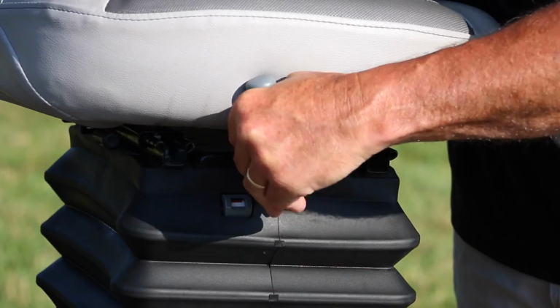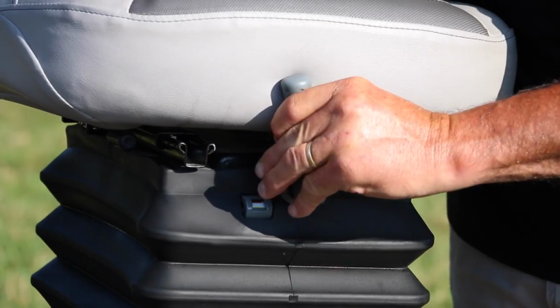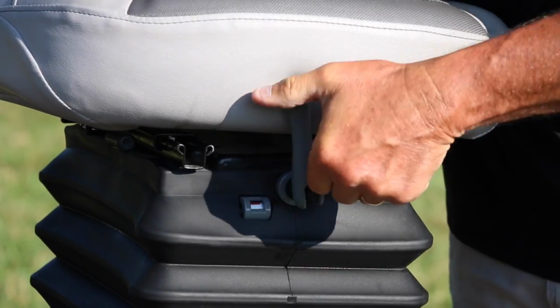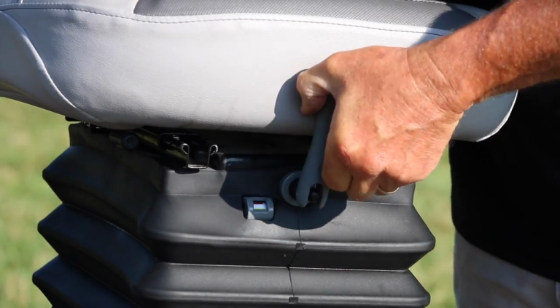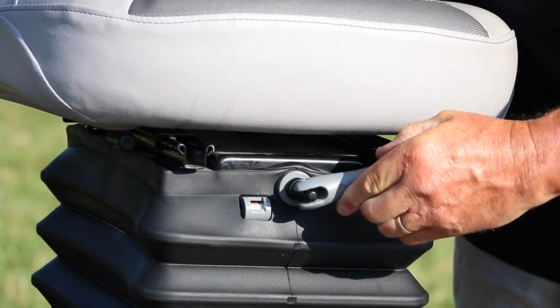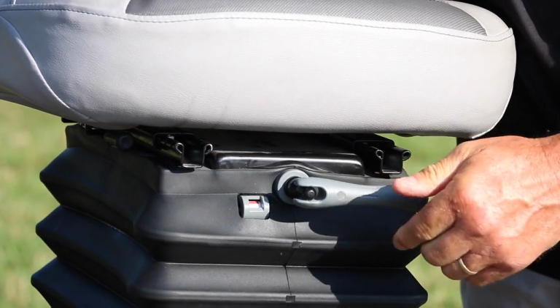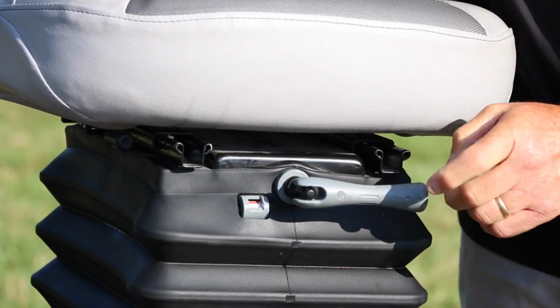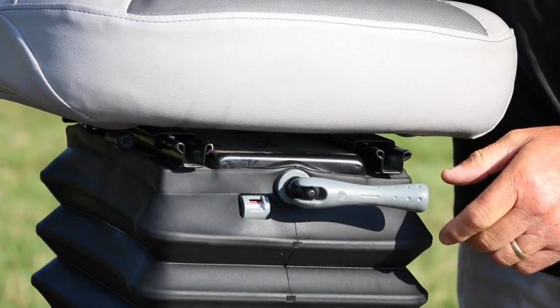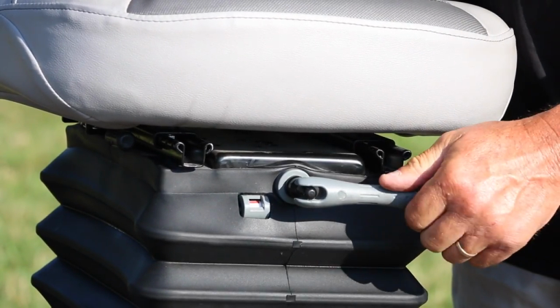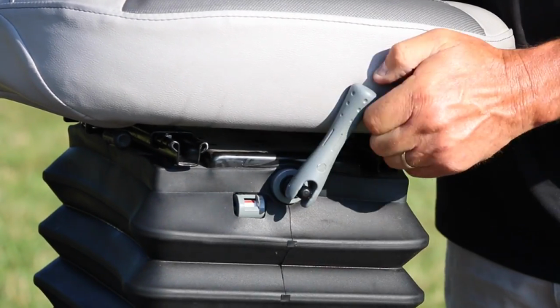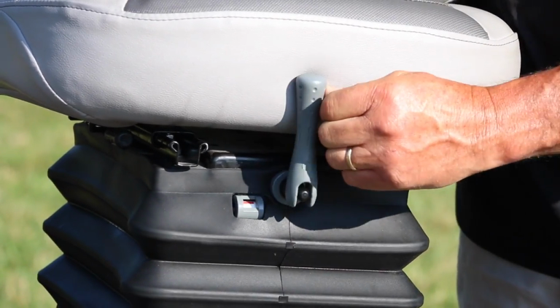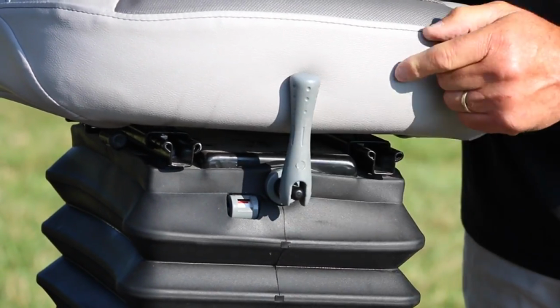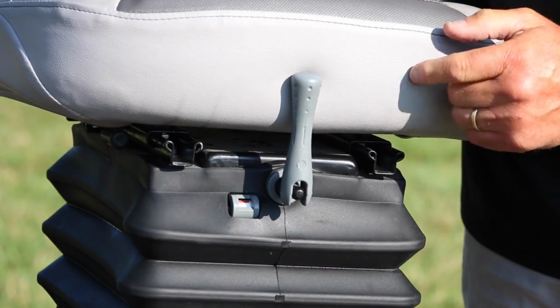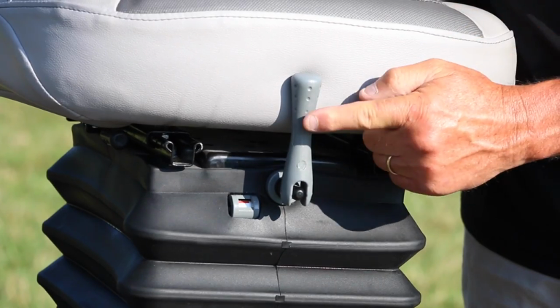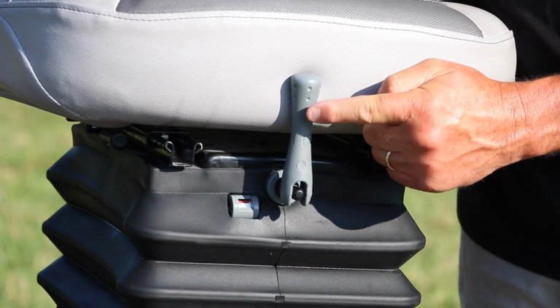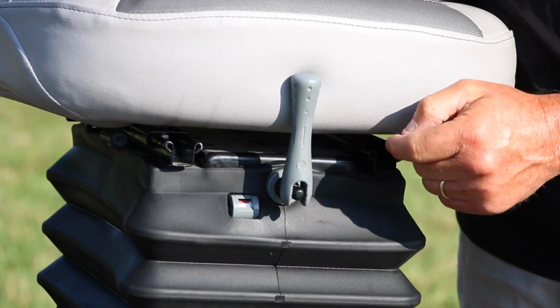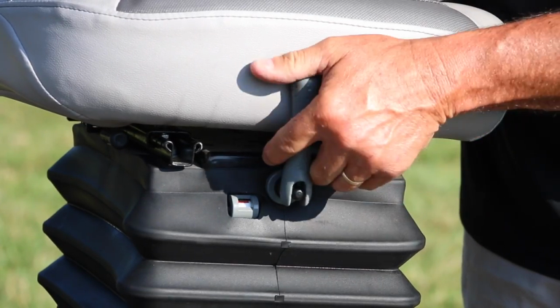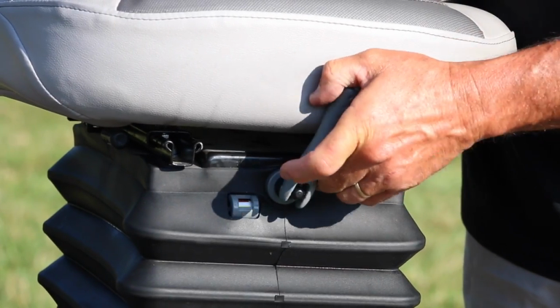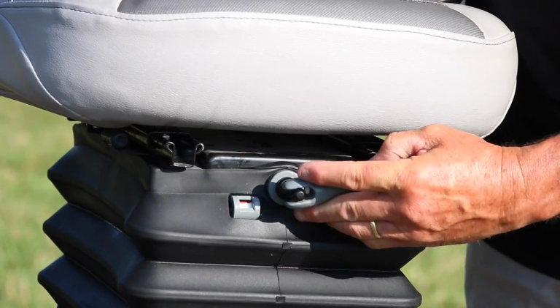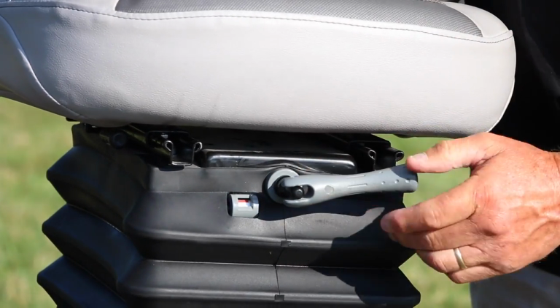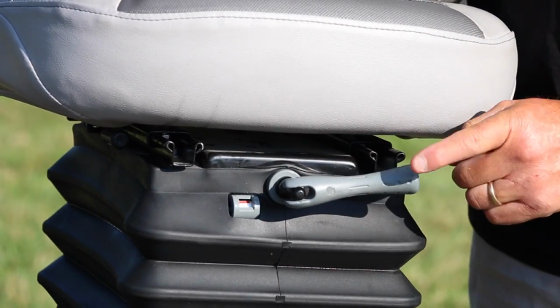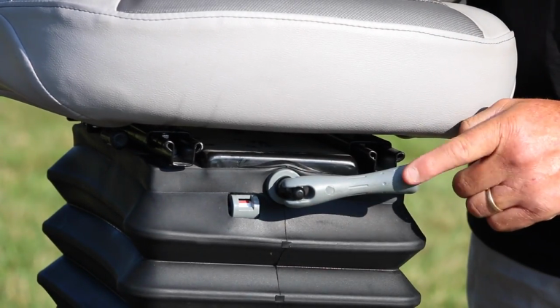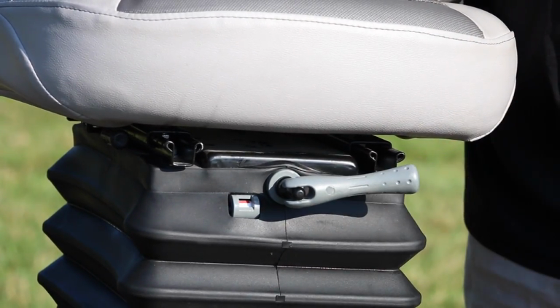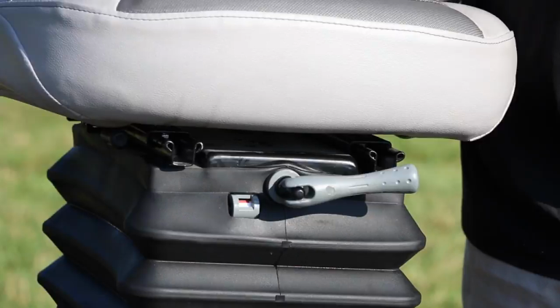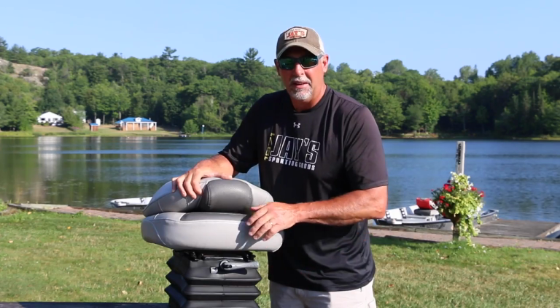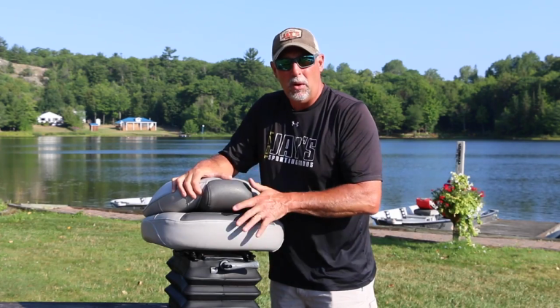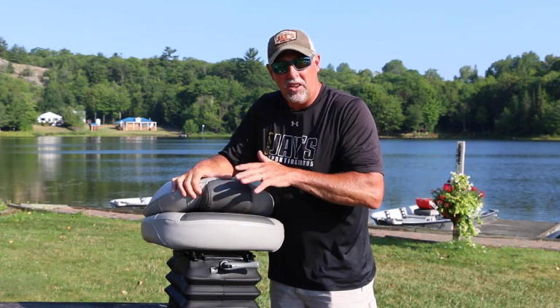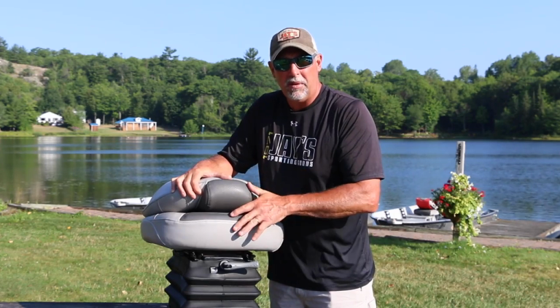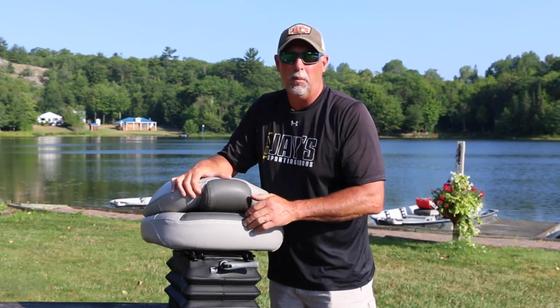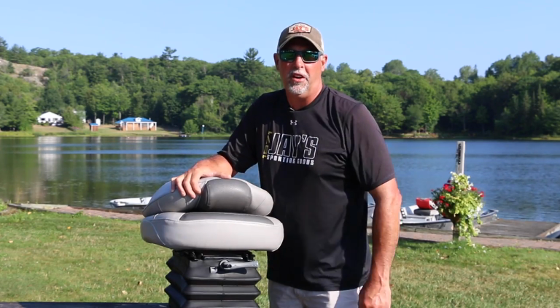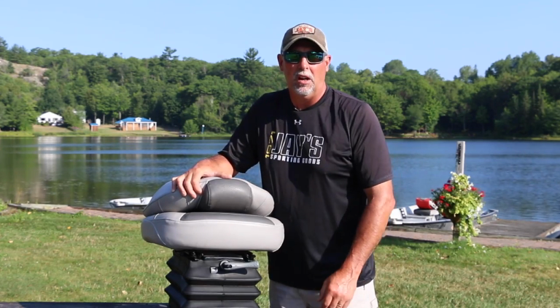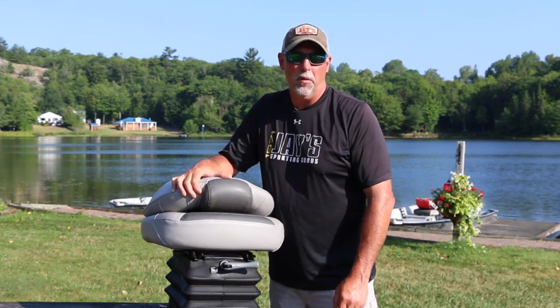One more thing about the spring adjustment knob: as you're adjusting it up and down, you don't want to stop it in the up position. Wherever you get your customized tension for your body weight, take it off that side just a little bit. That way, when the seat's going up and down, you don't pinch your finger while you're running.